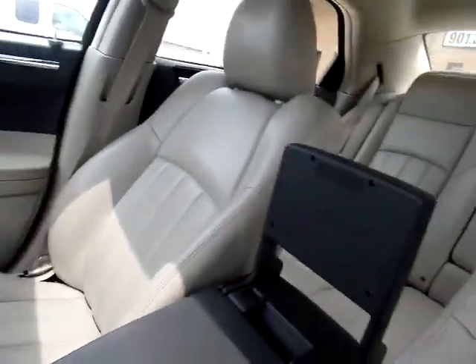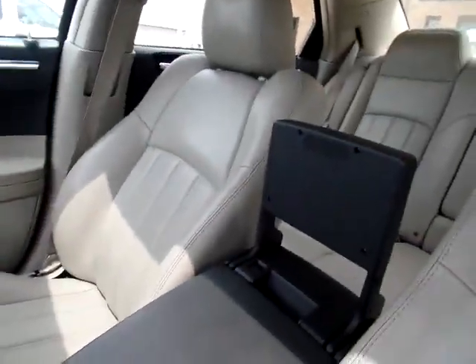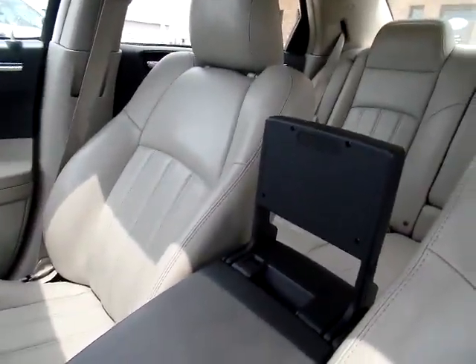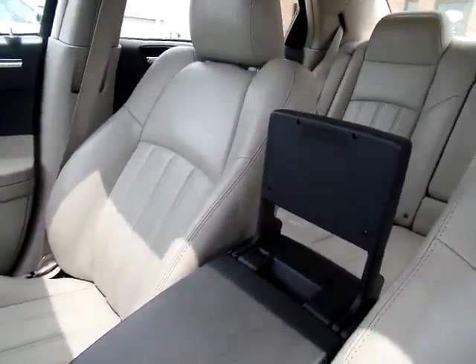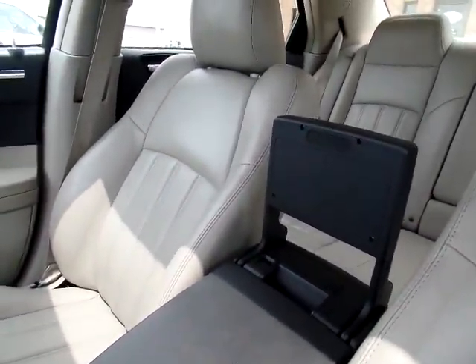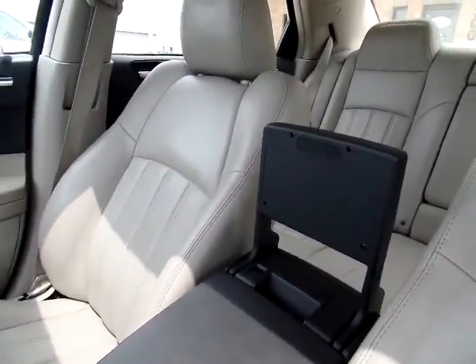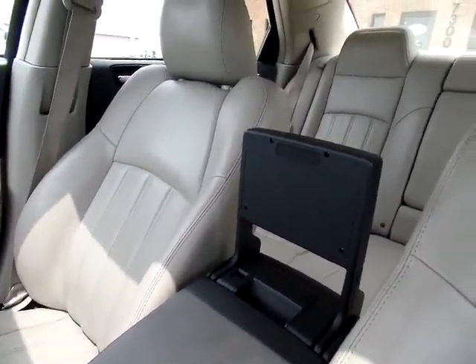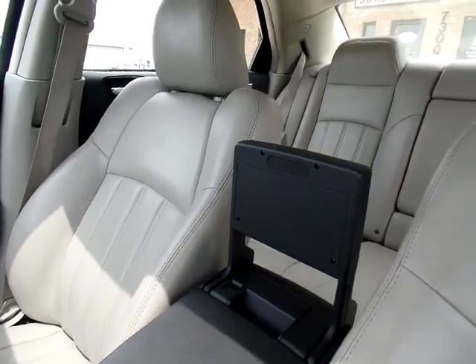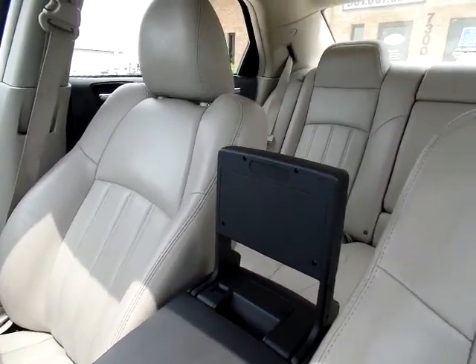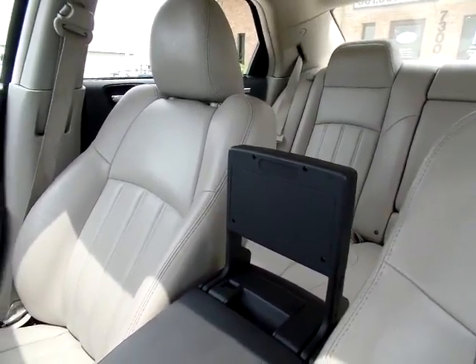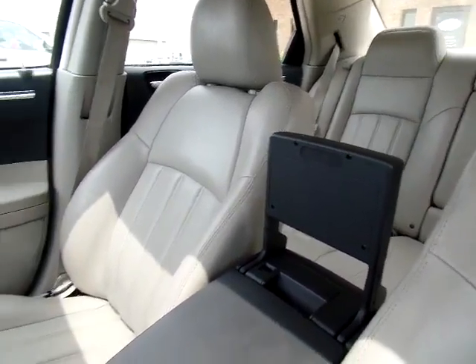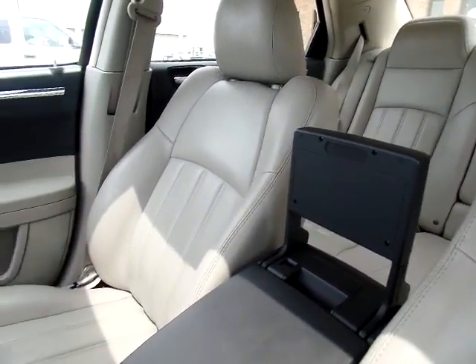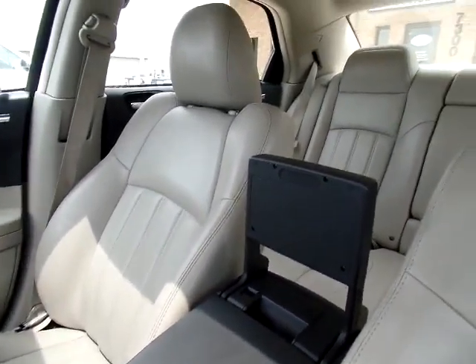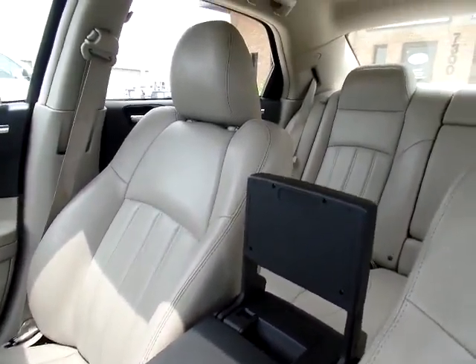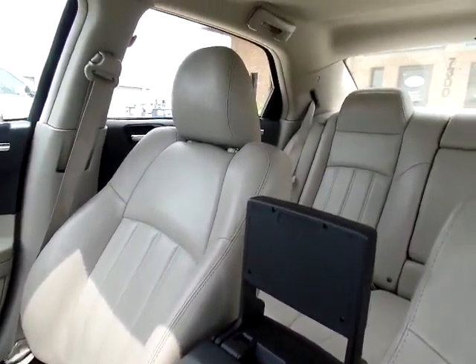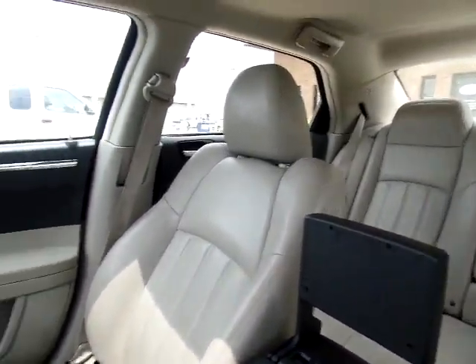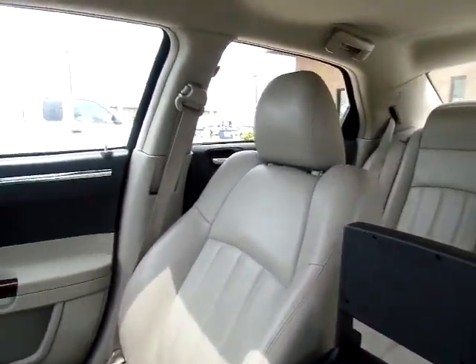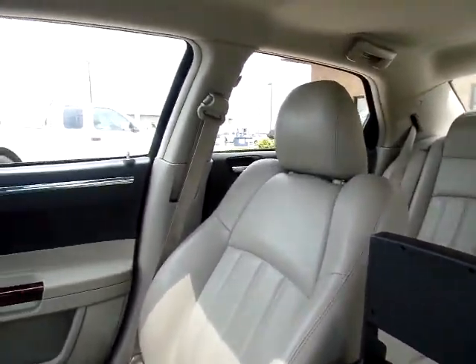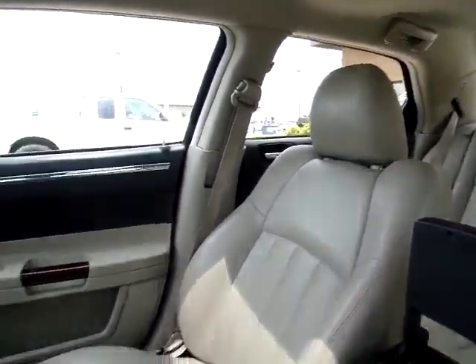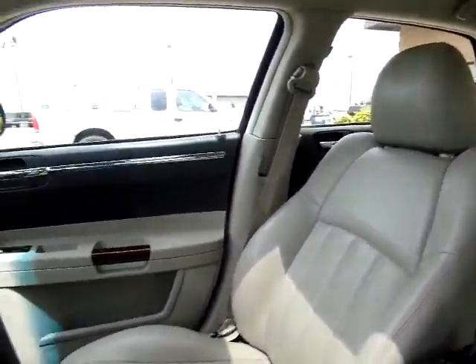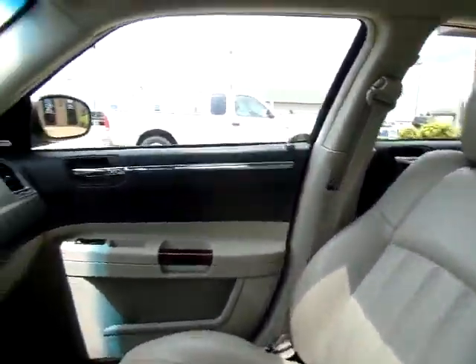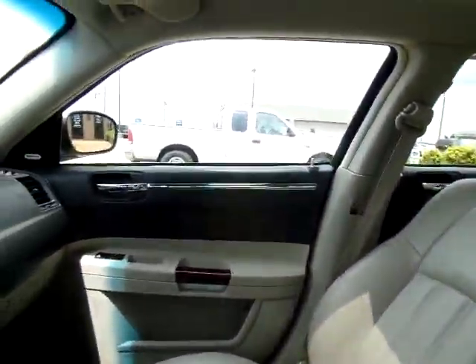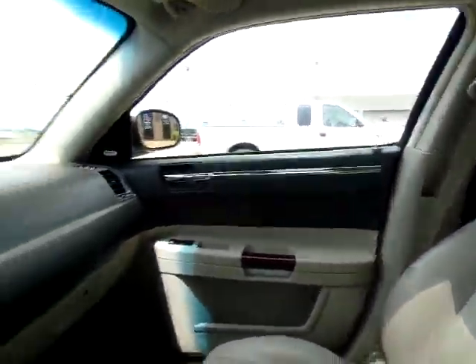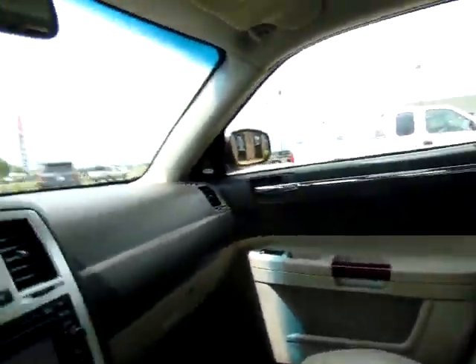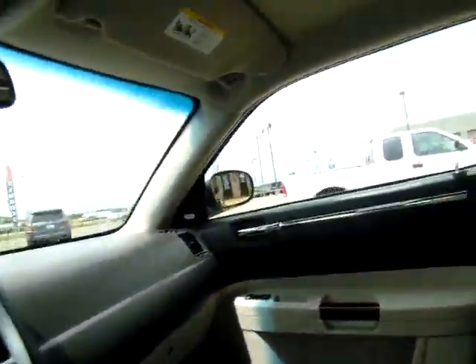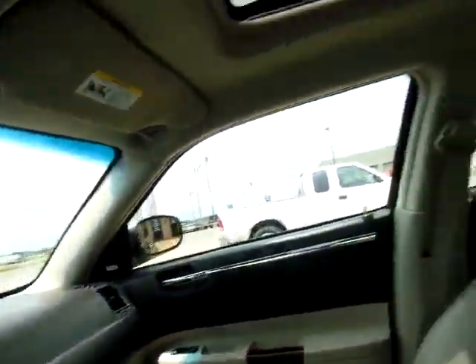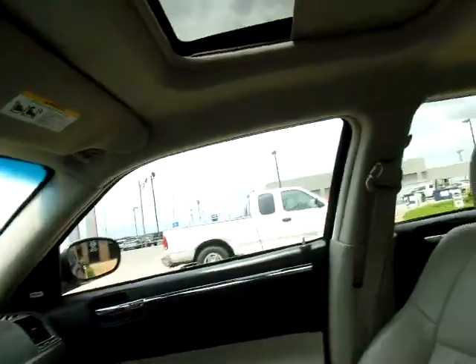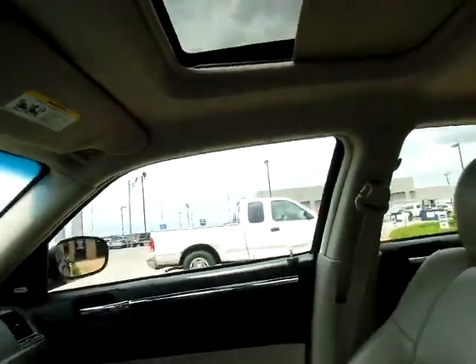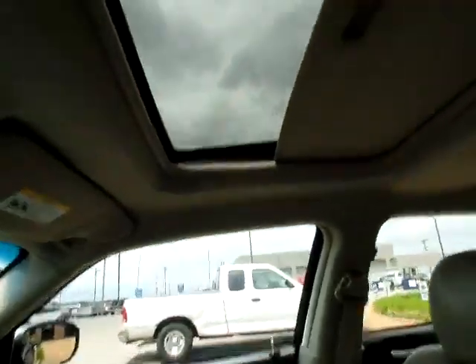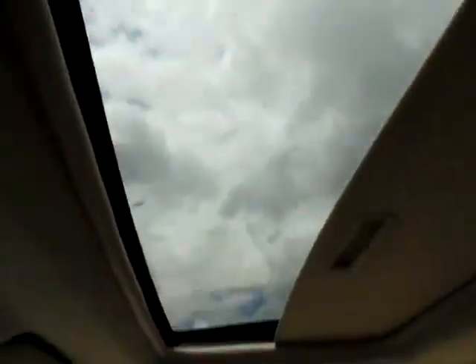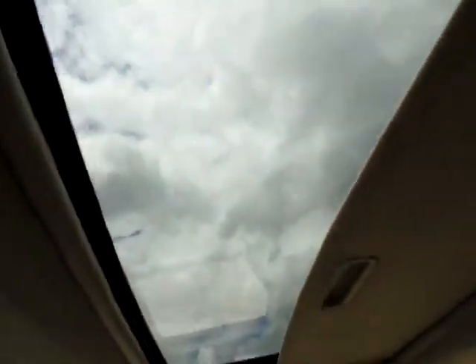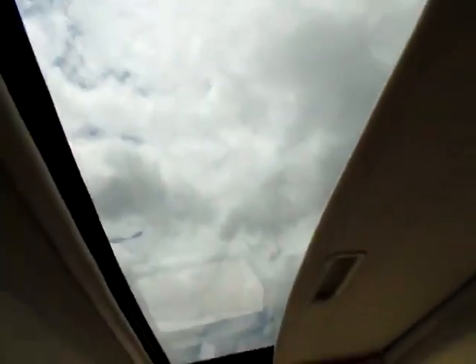This vehicle also has the DVD player that comes with it. And my favorite feature — the sunroof.